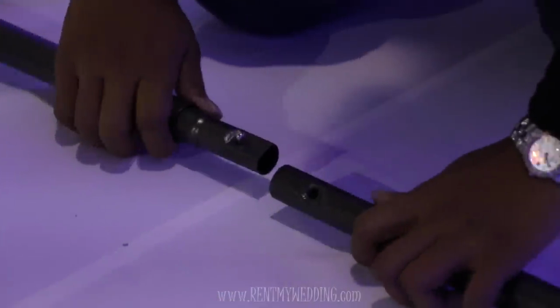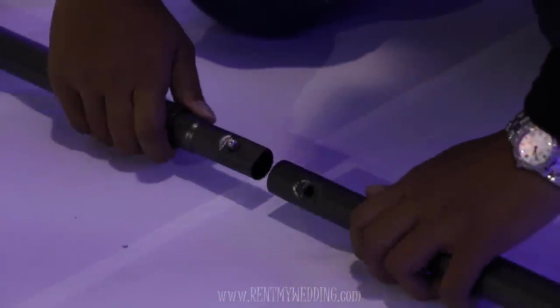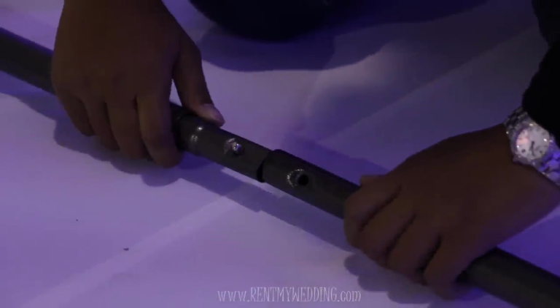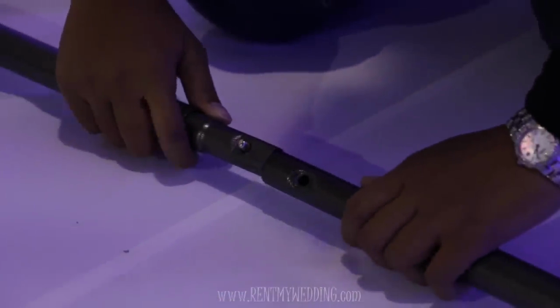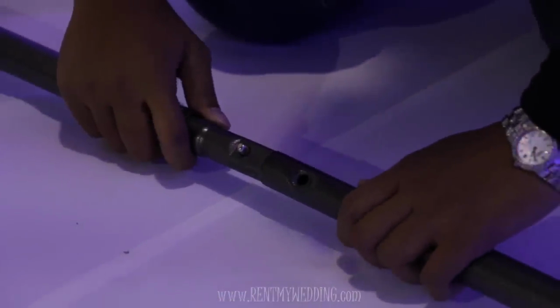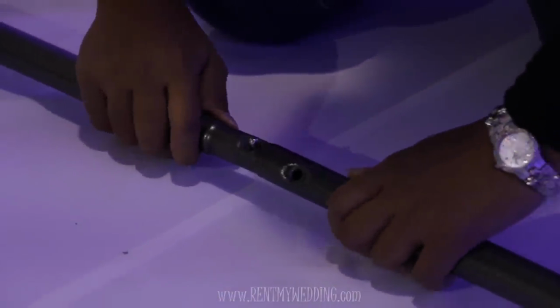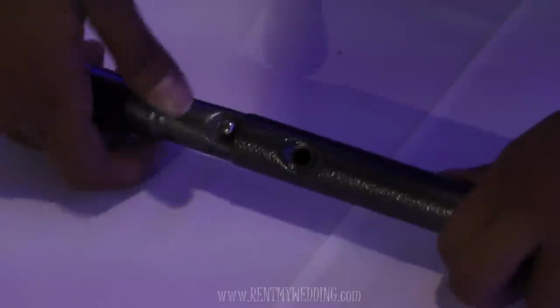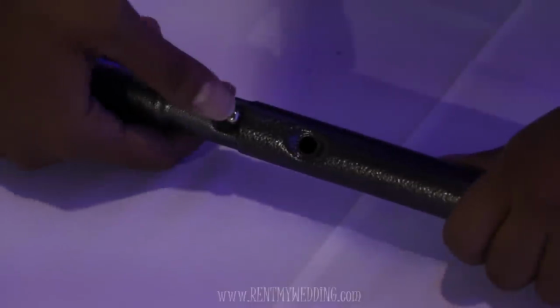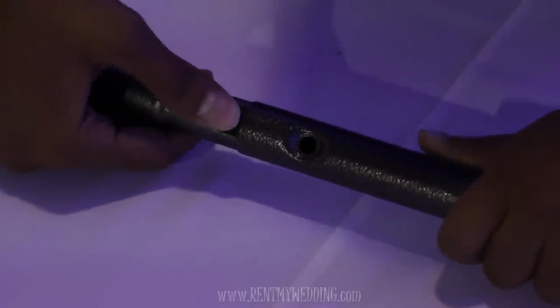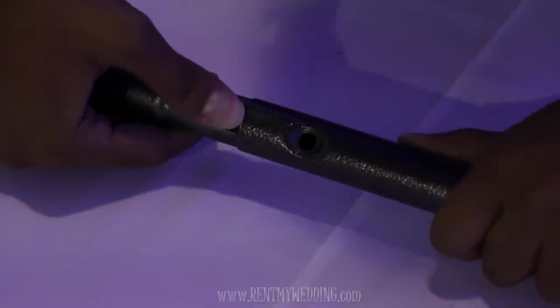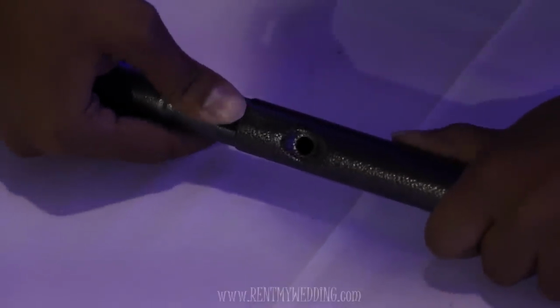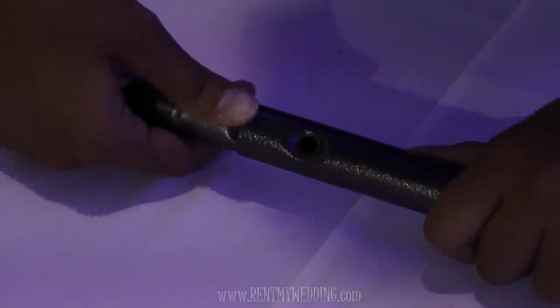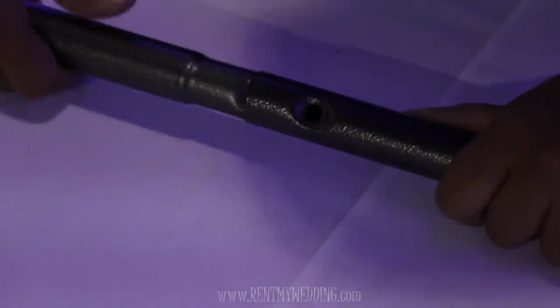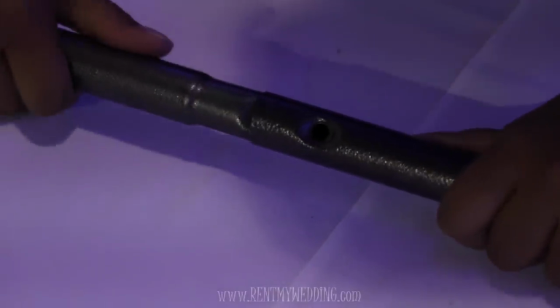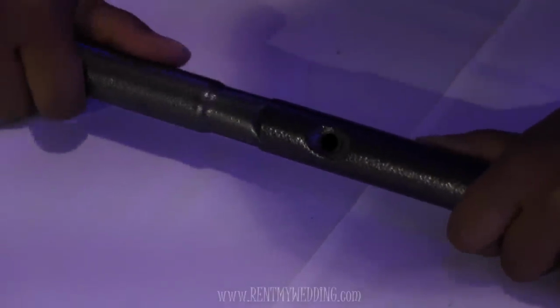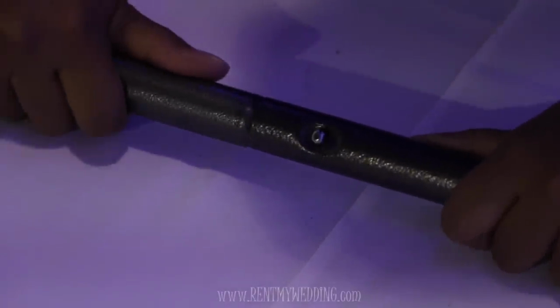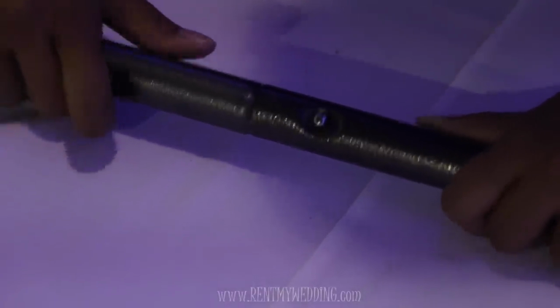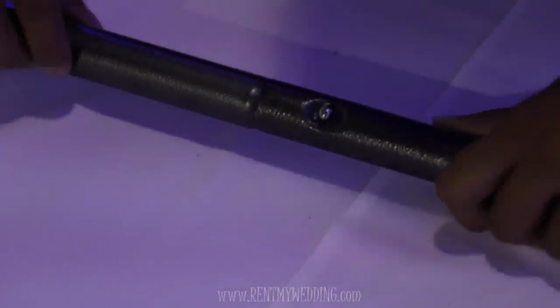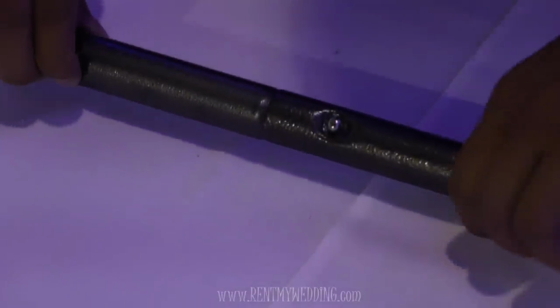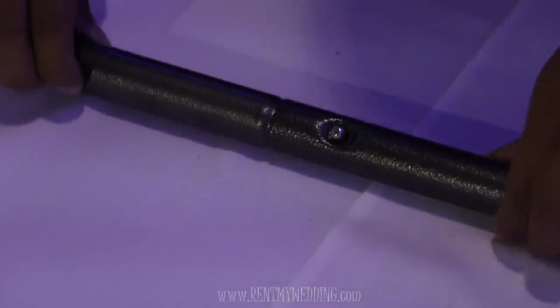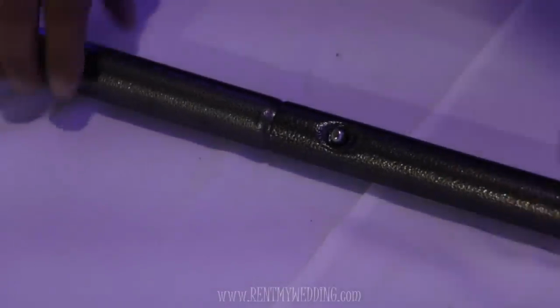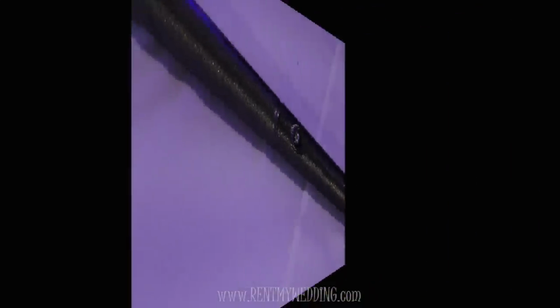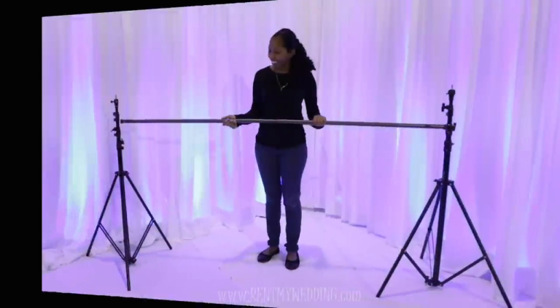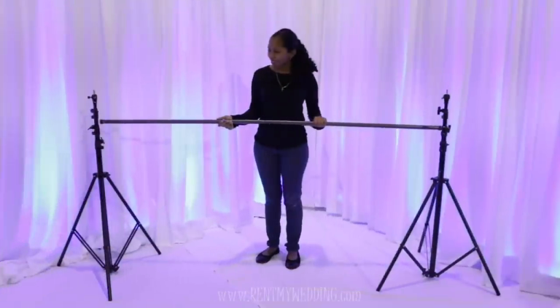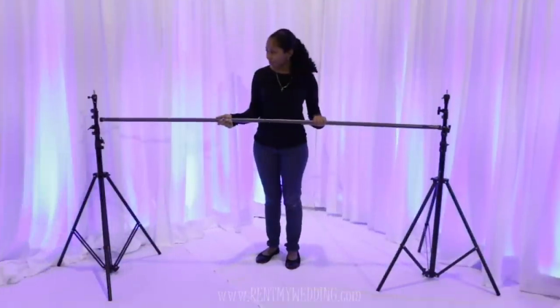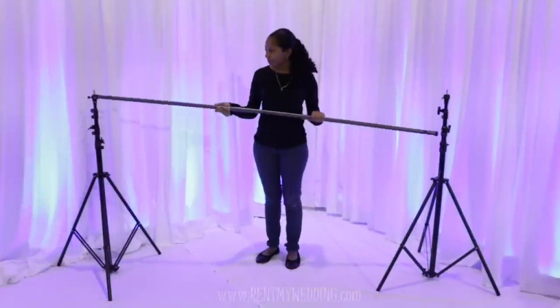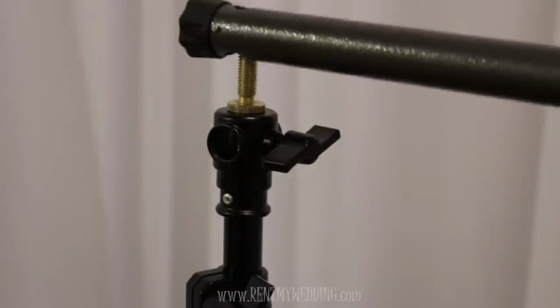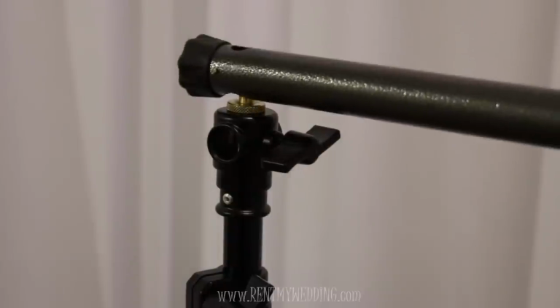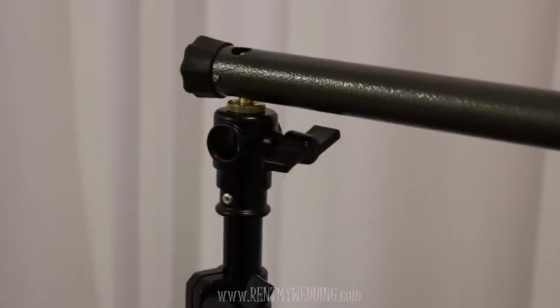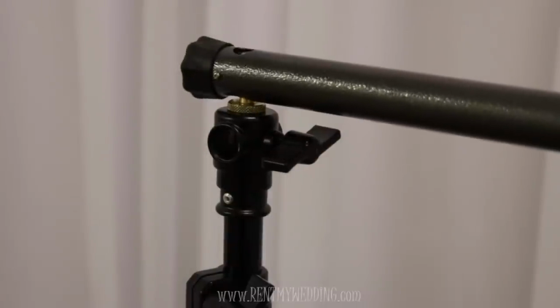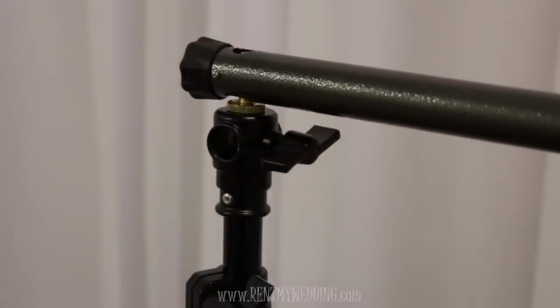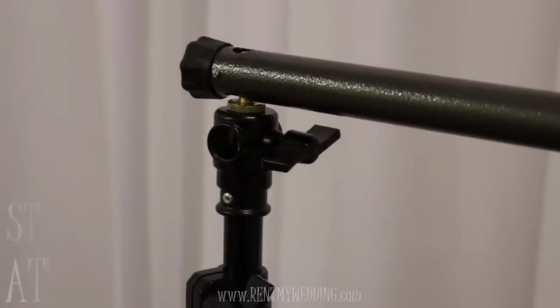Next, locate the two crossbar pieces and snap them together. Place the crossbar on top of the two stands.